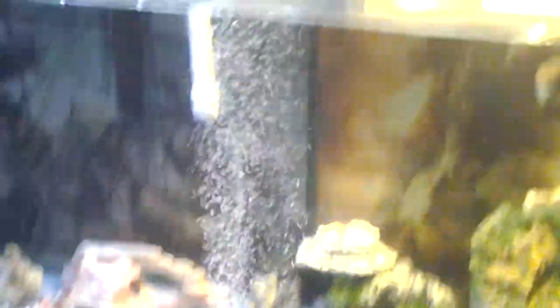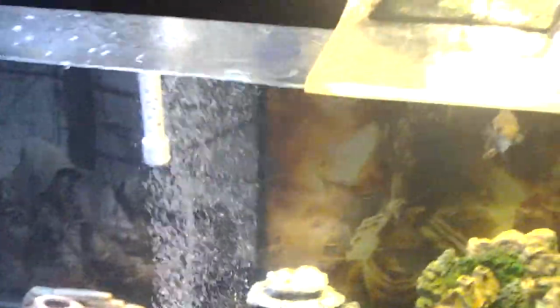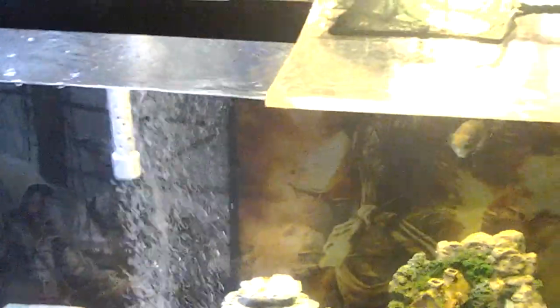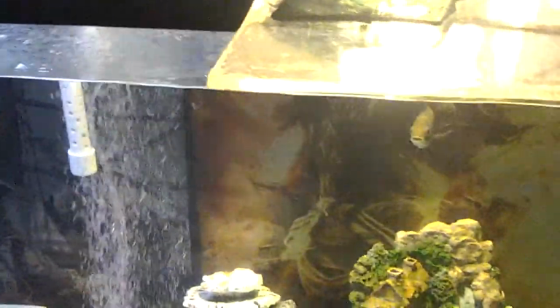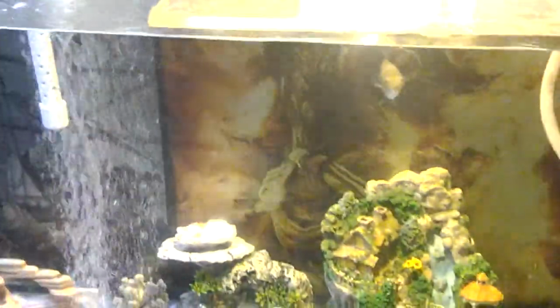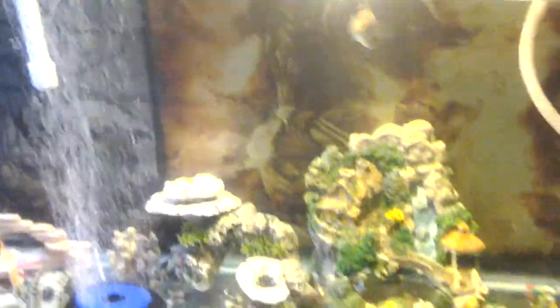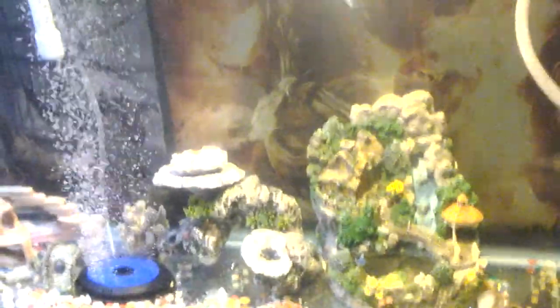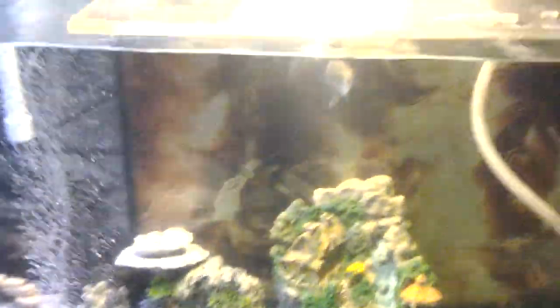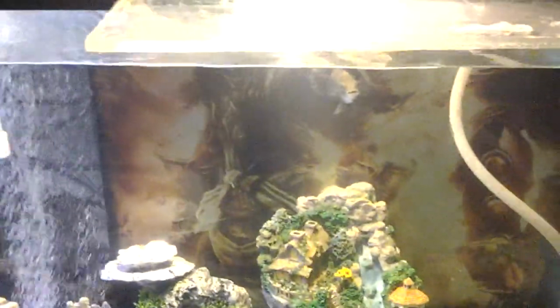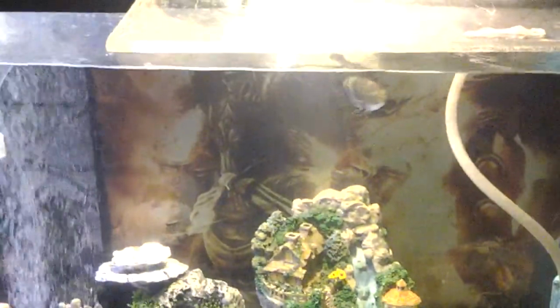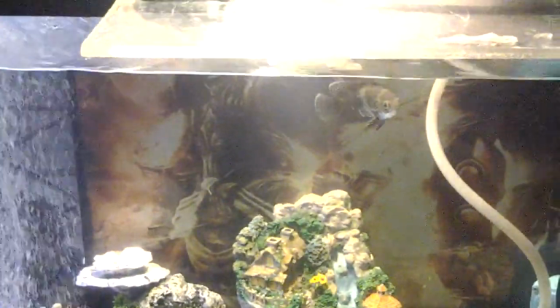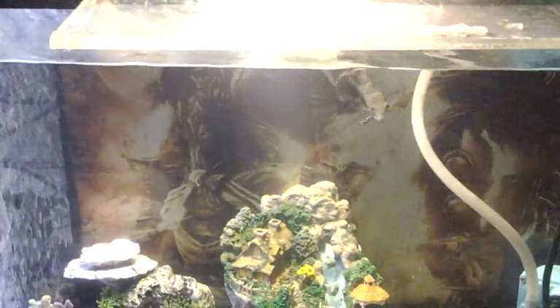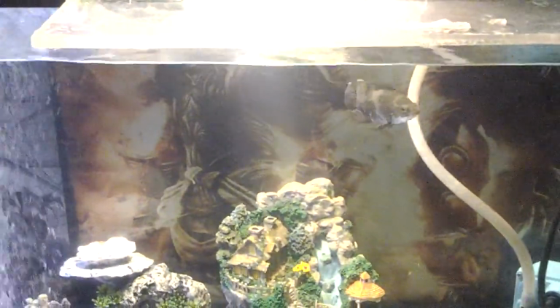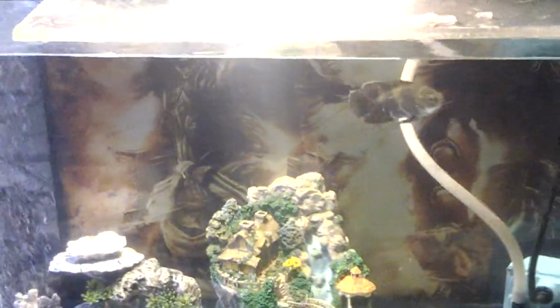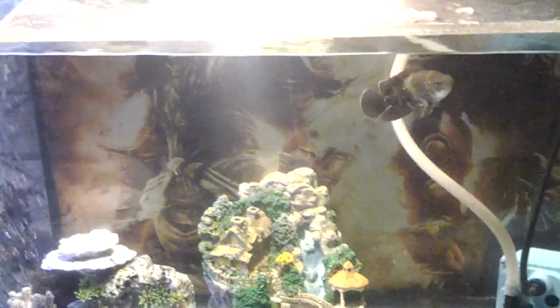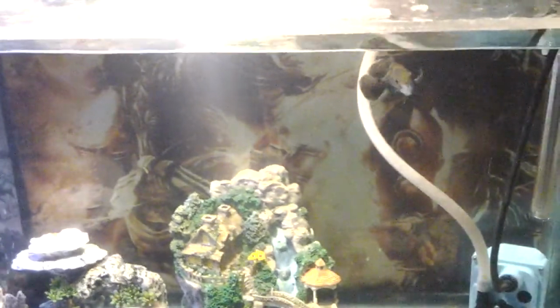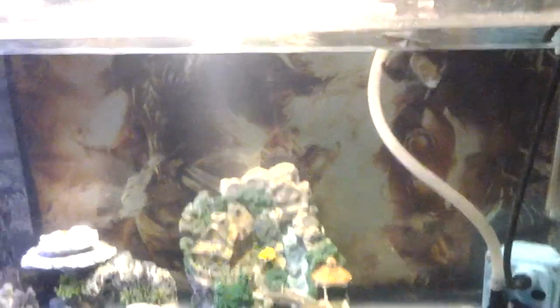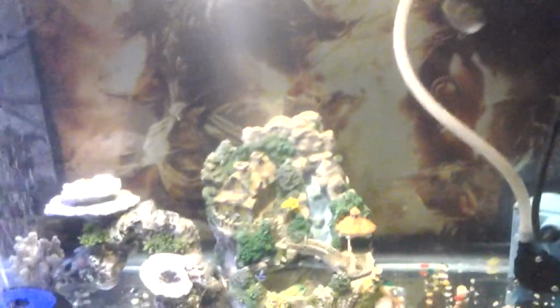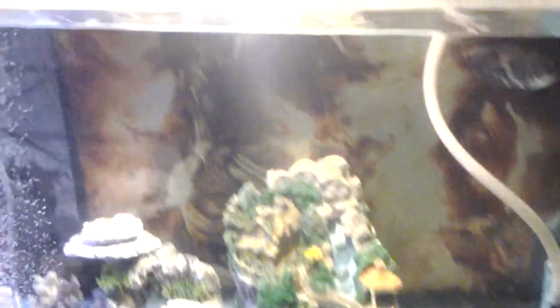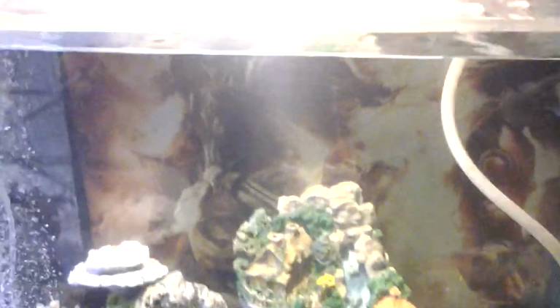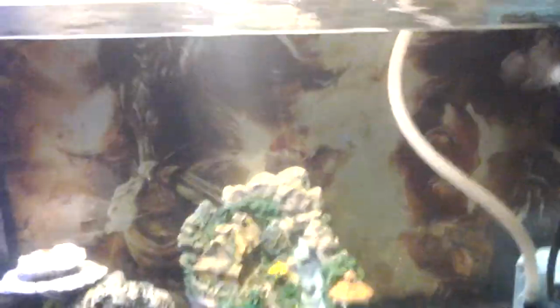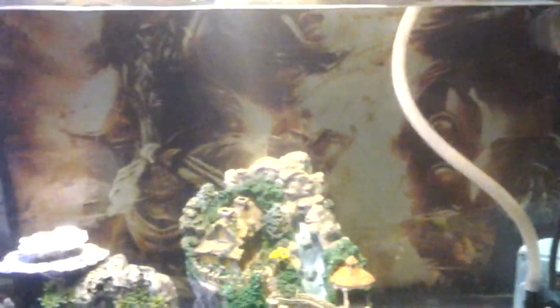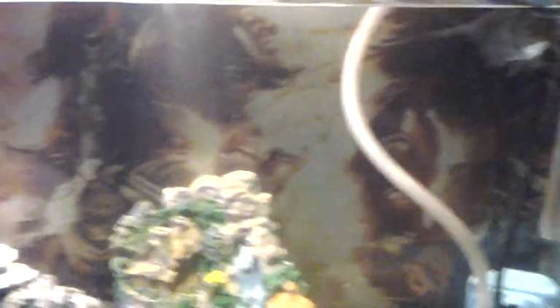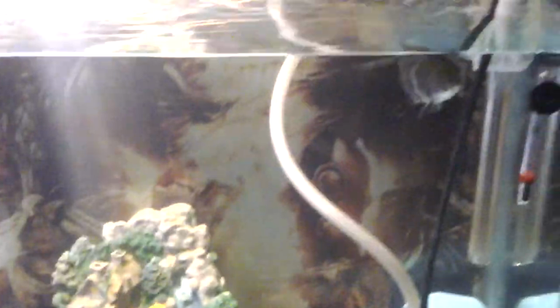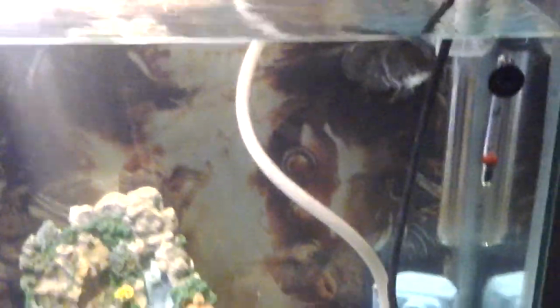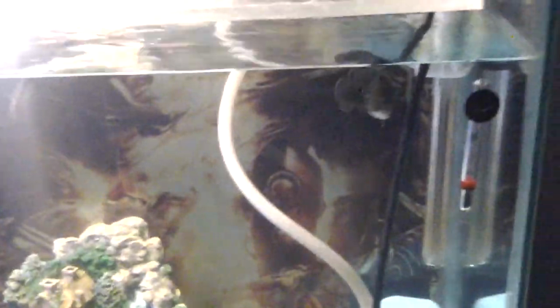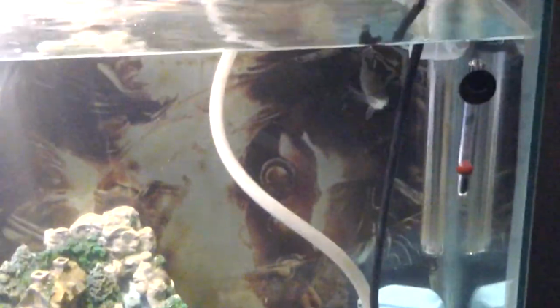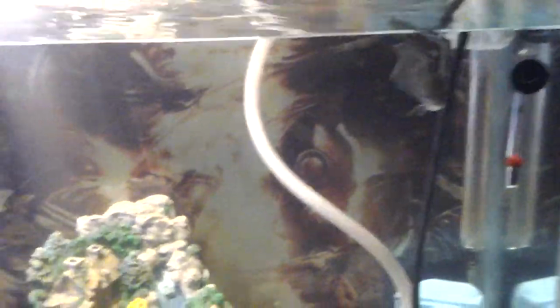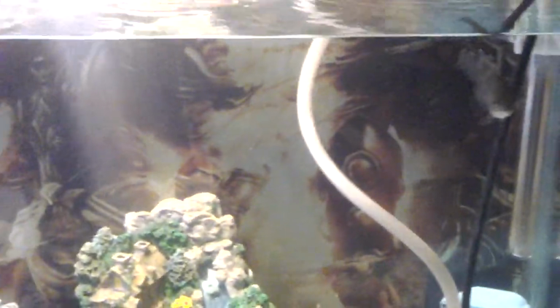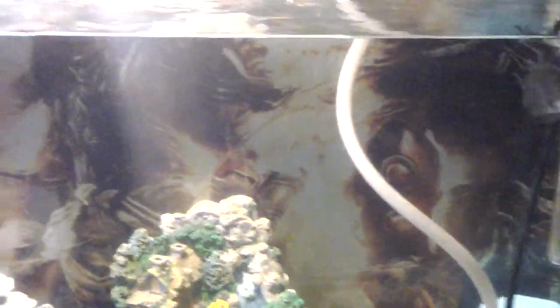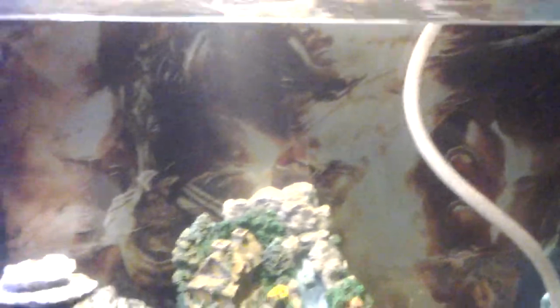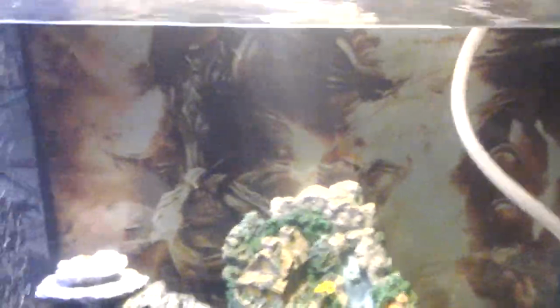What up YouTube? This is my 55 gallon Oscar fish tank. As y'all can see, the water real crystal clear now.